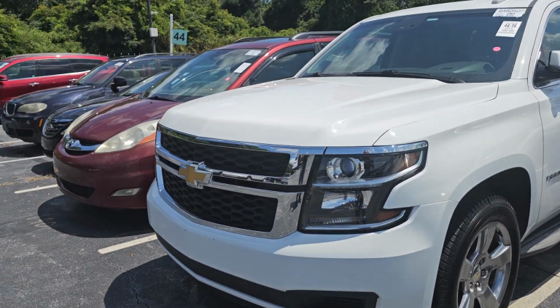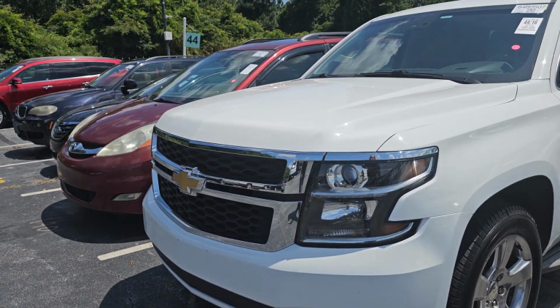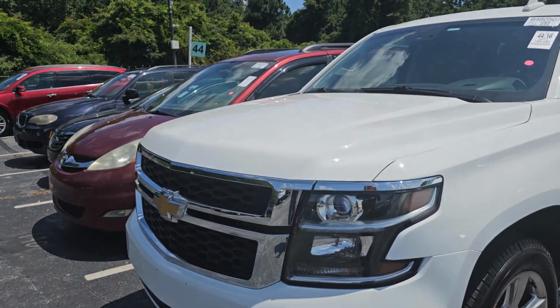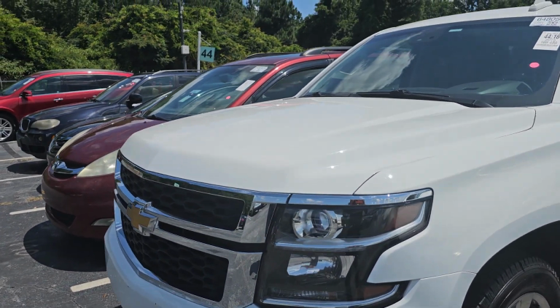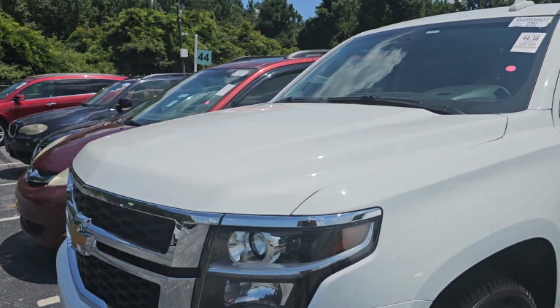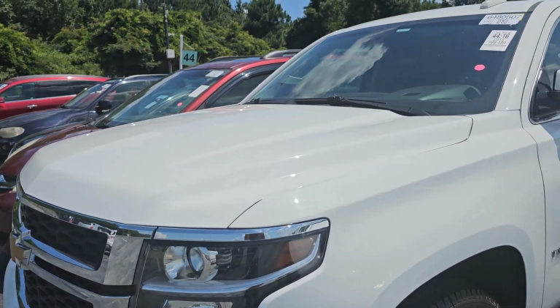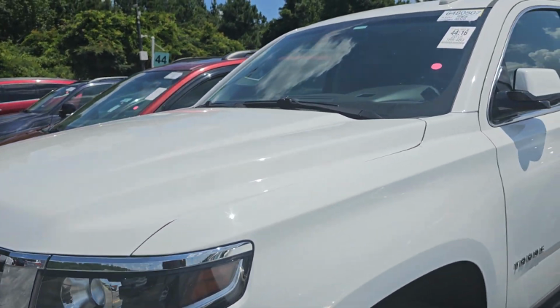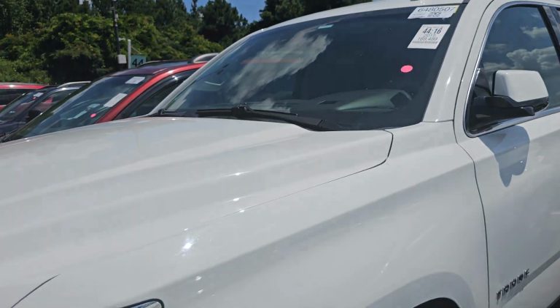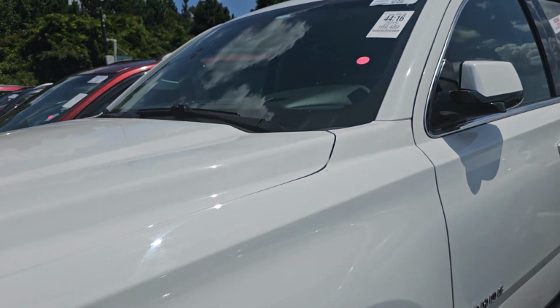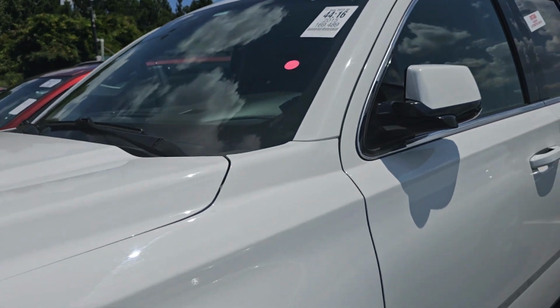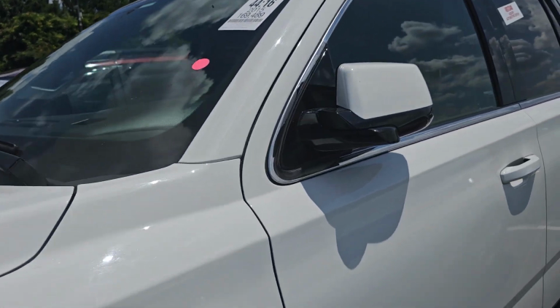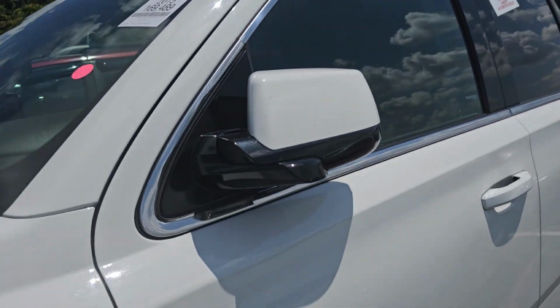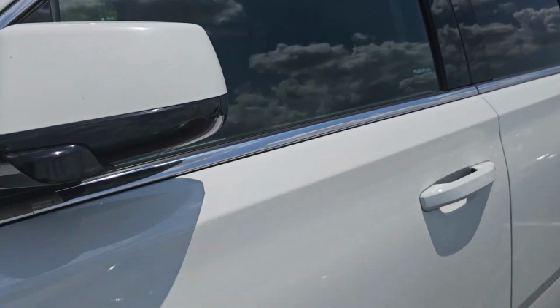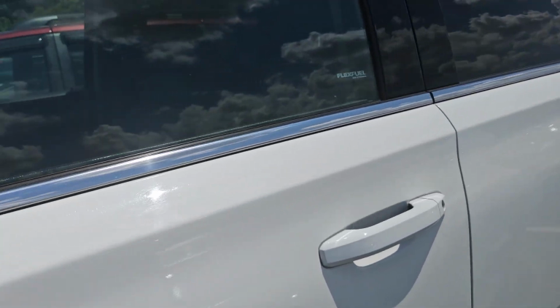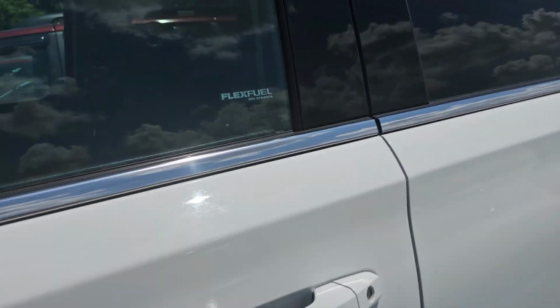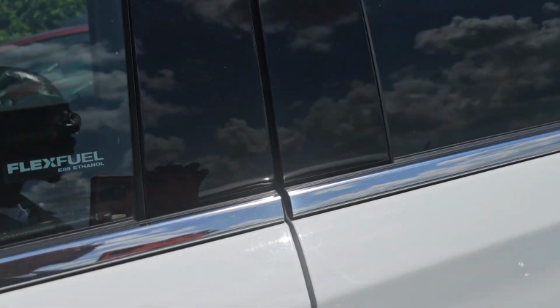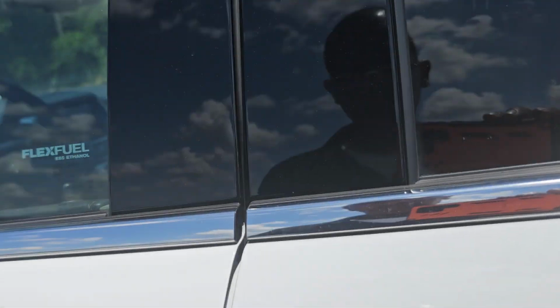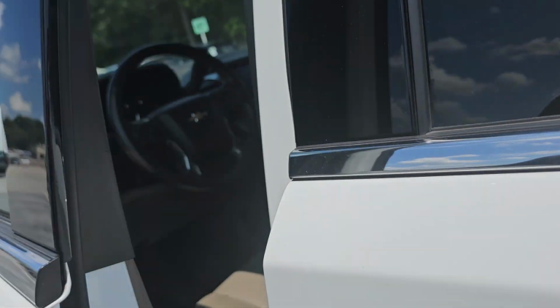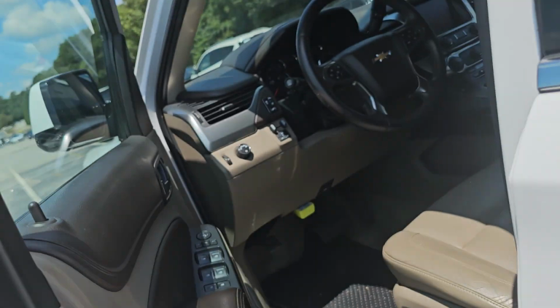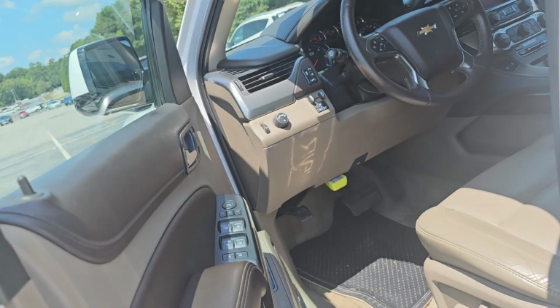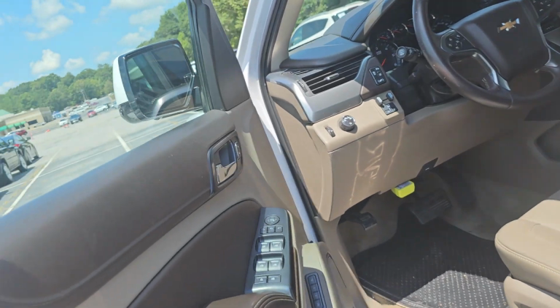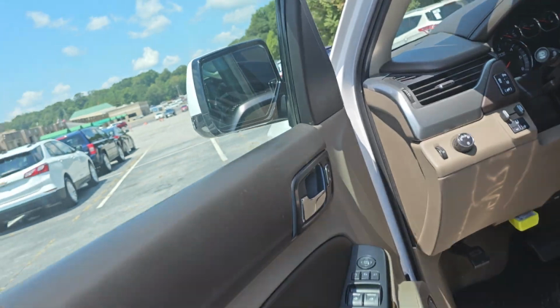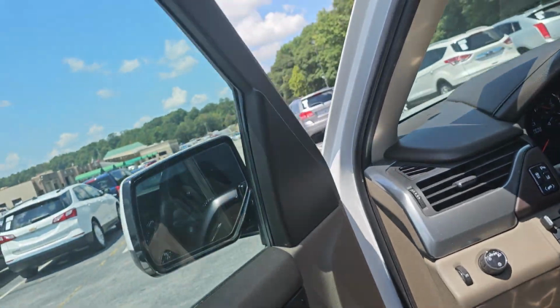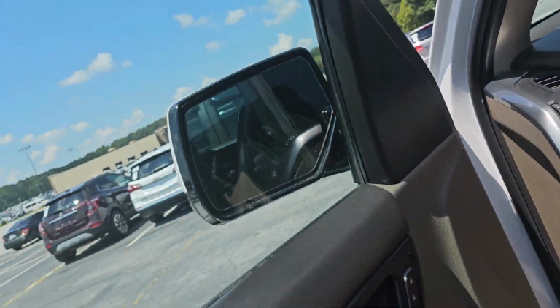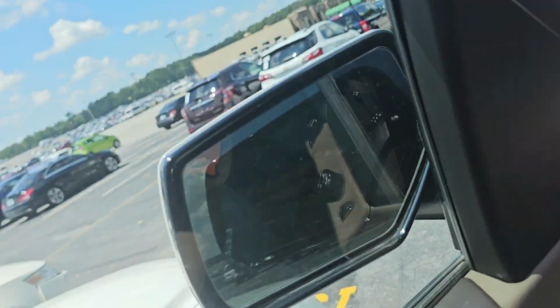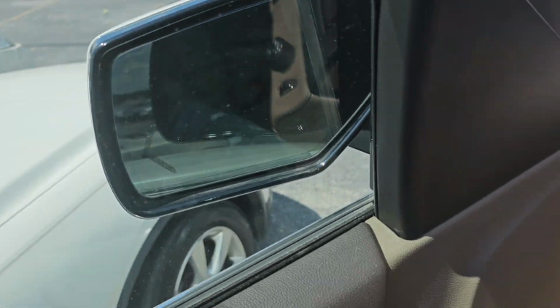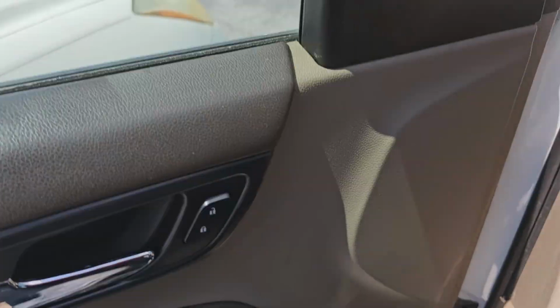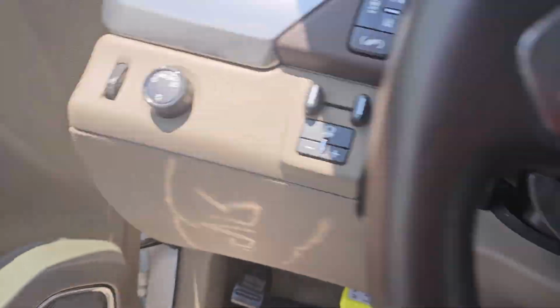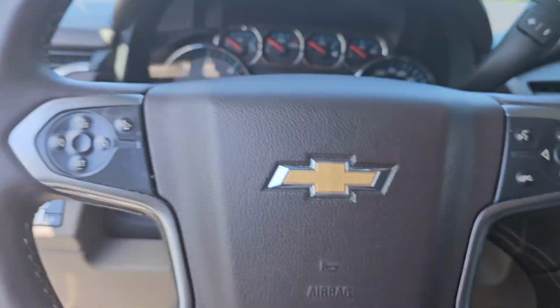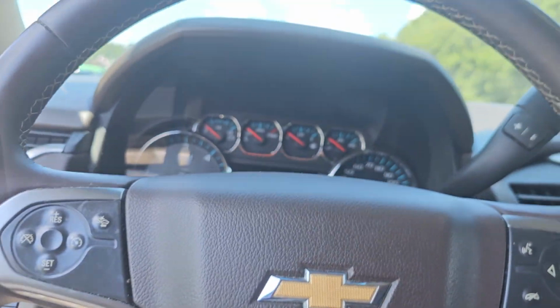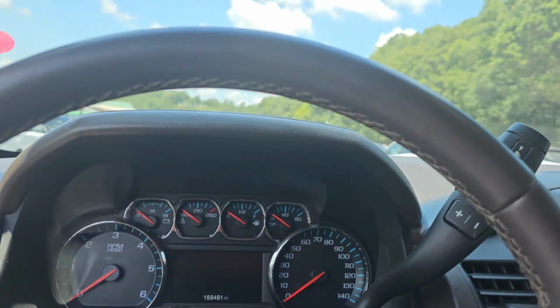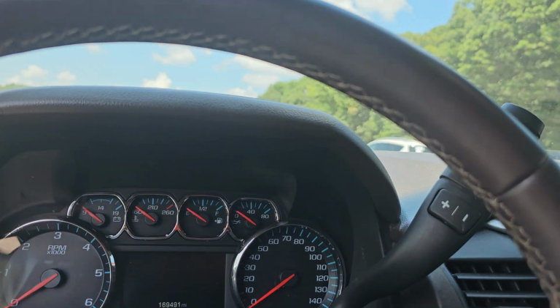Hey y'all. This is a 2015 Chevy Tahoe. Just pulling up on it — don't have to stop till now. It's newer.